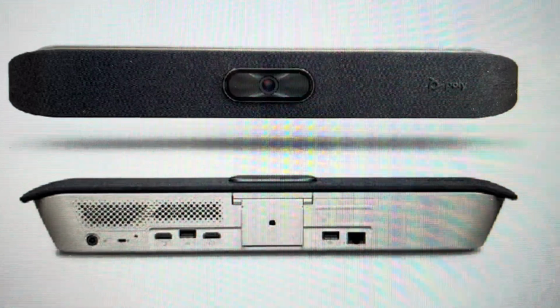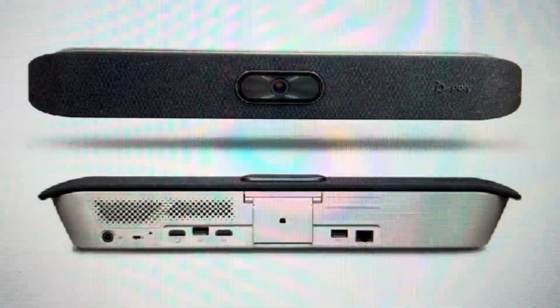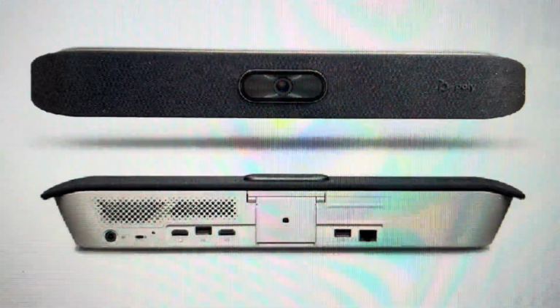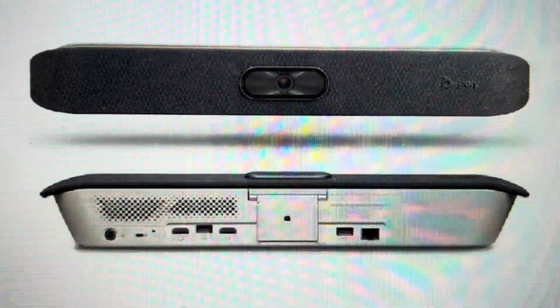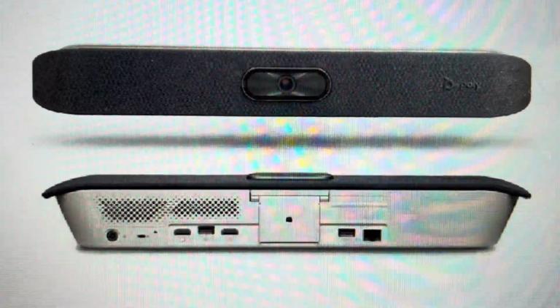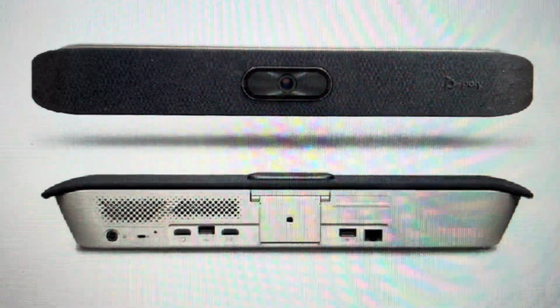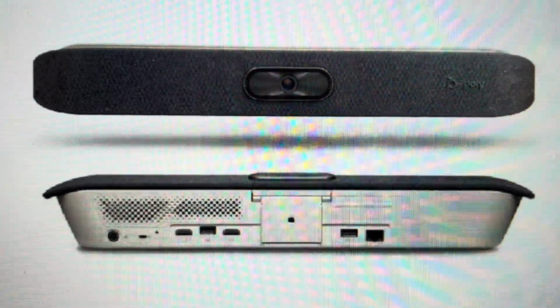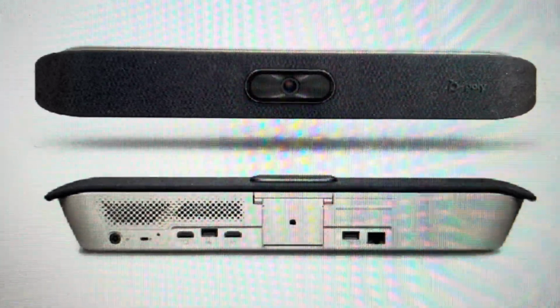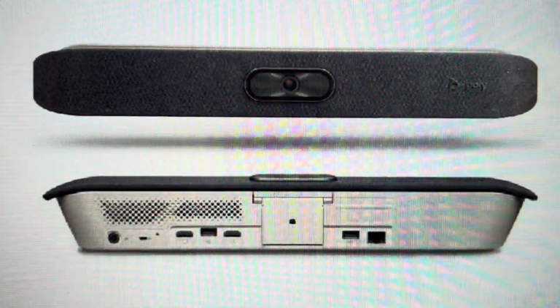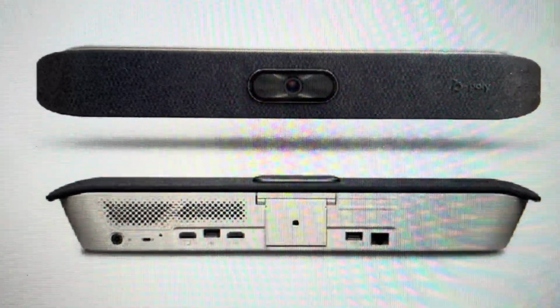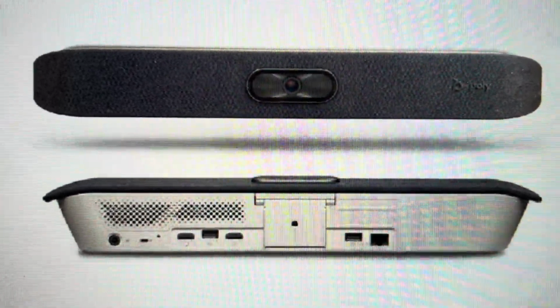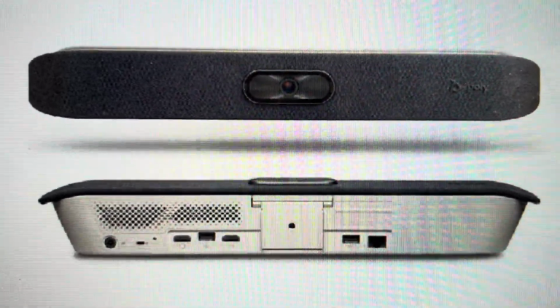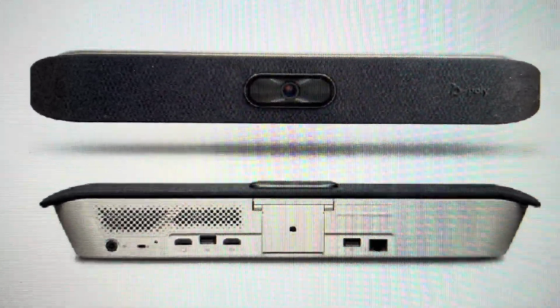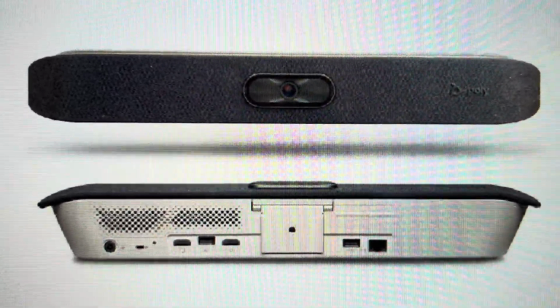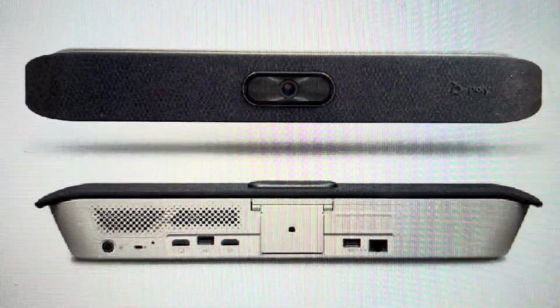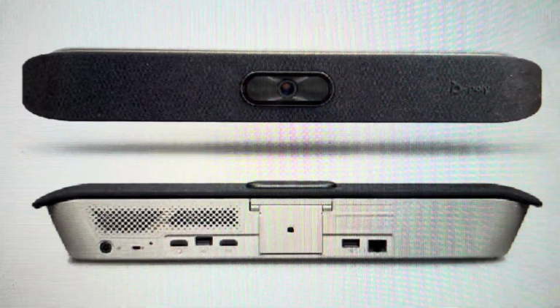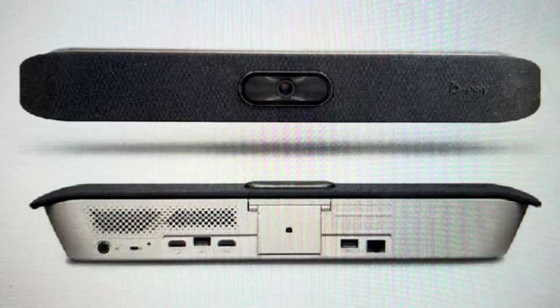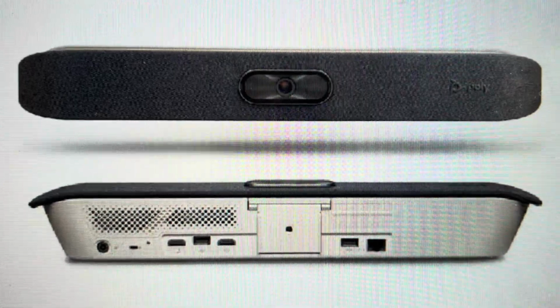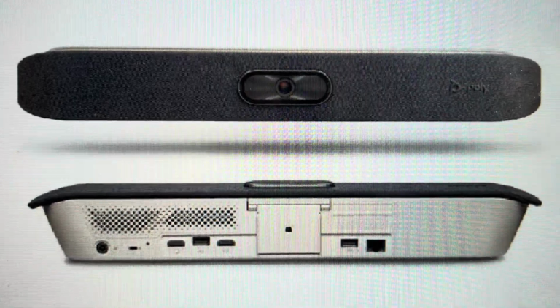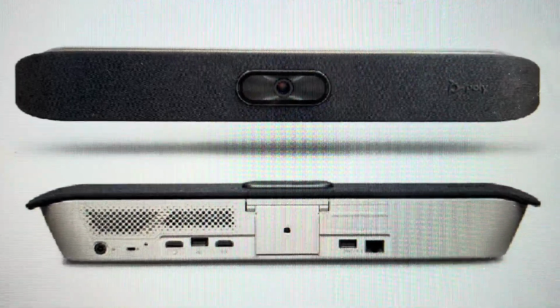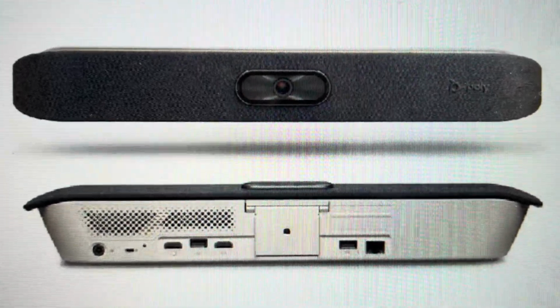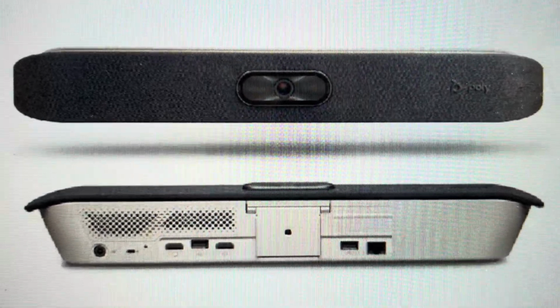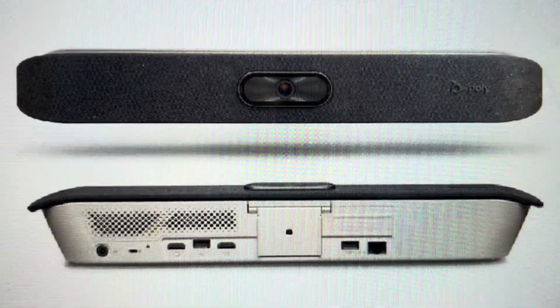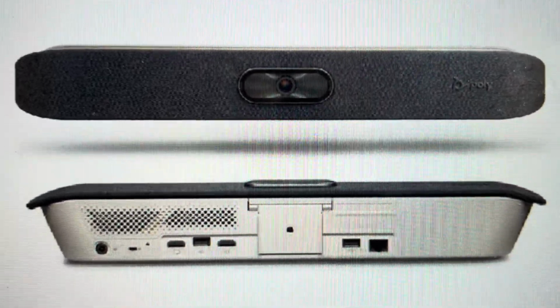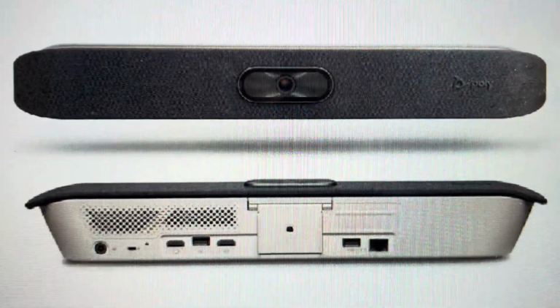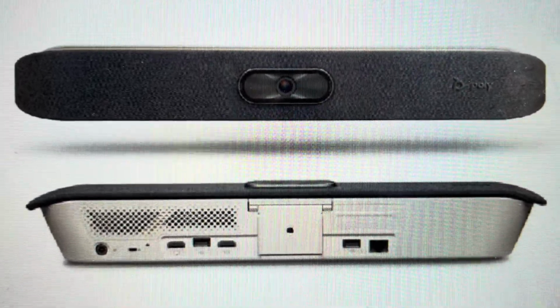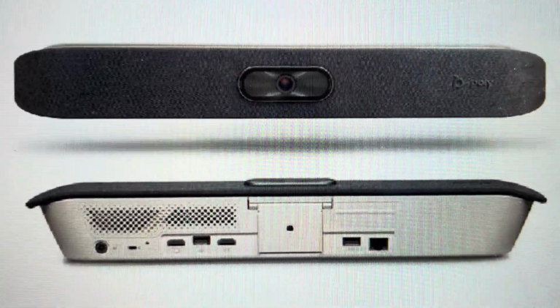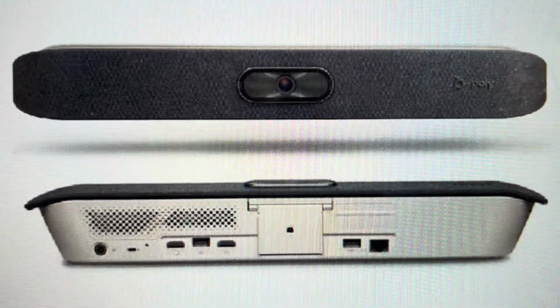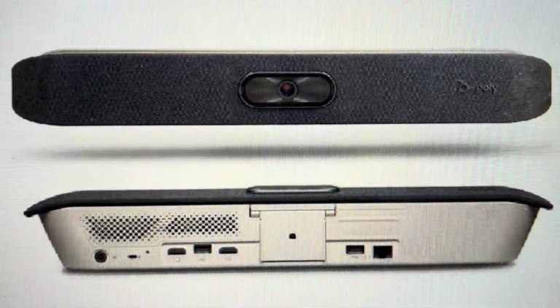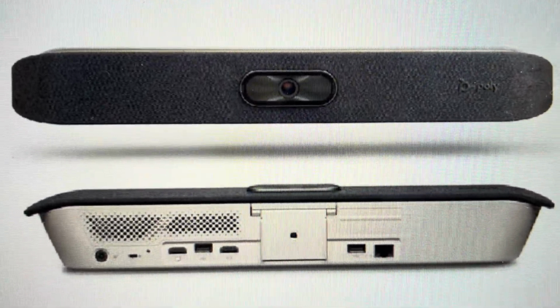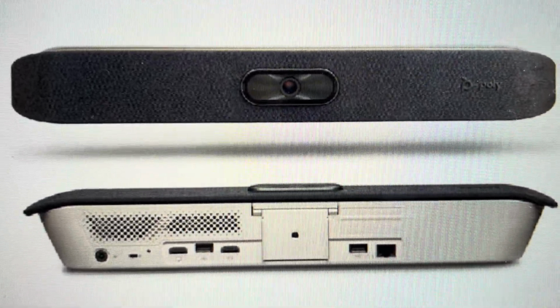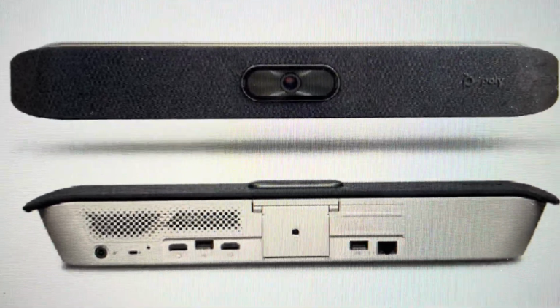Hey everybody, this is a quick video in case you have a PolyStudio X30 video soundbar and you need to do a hard reset to the factory default settings on it.